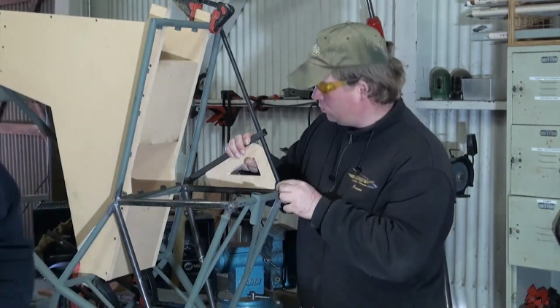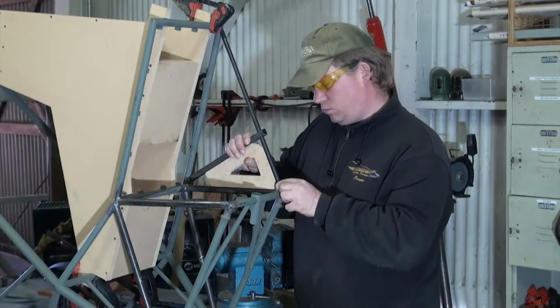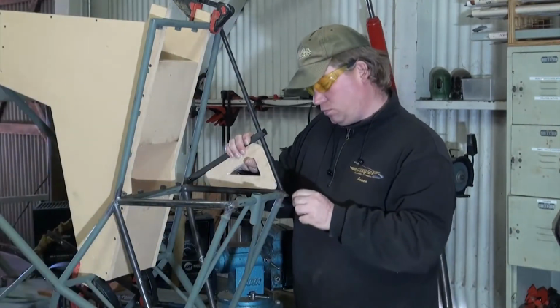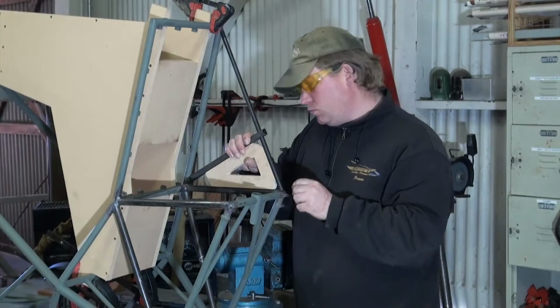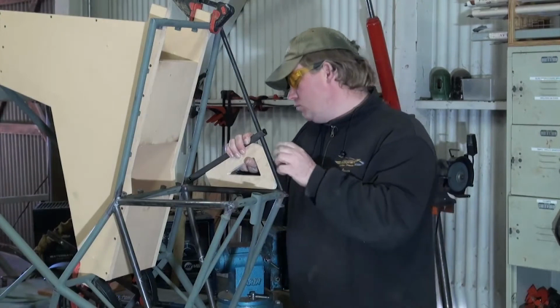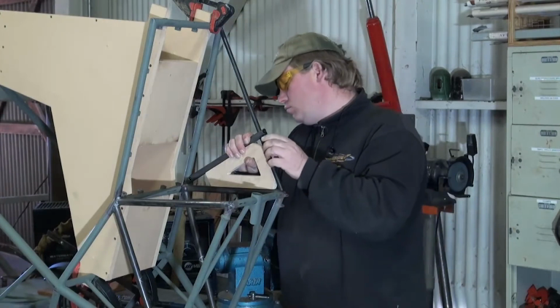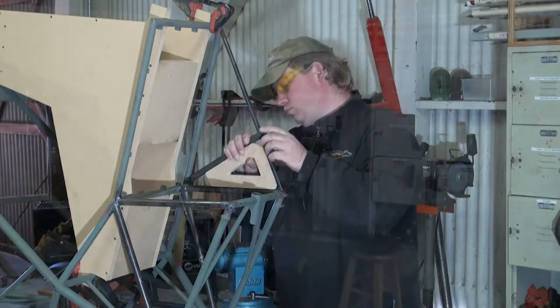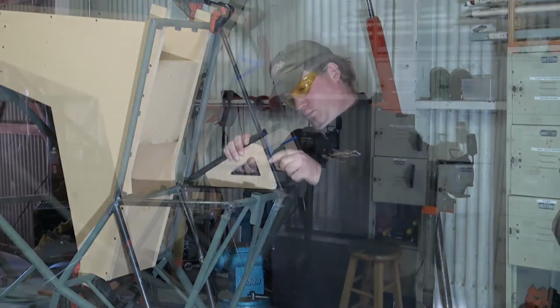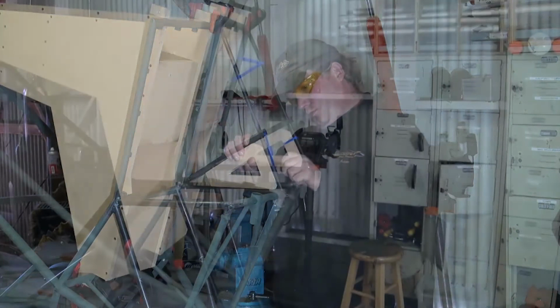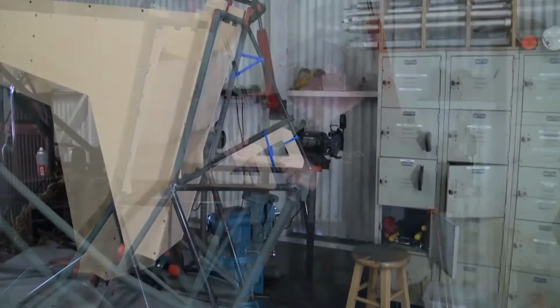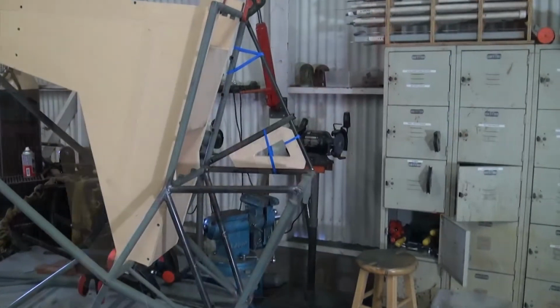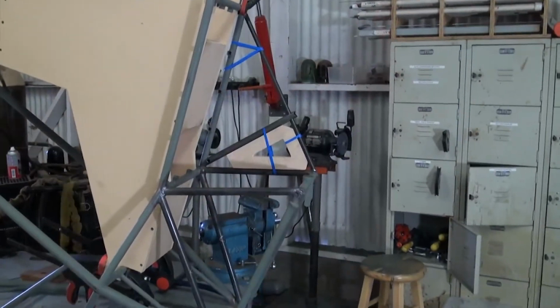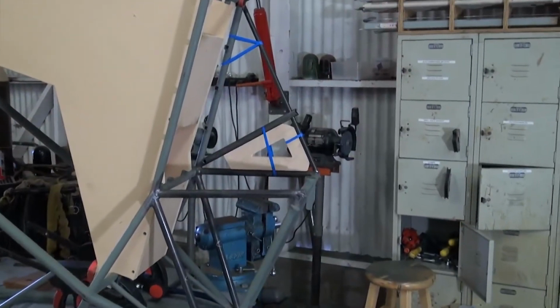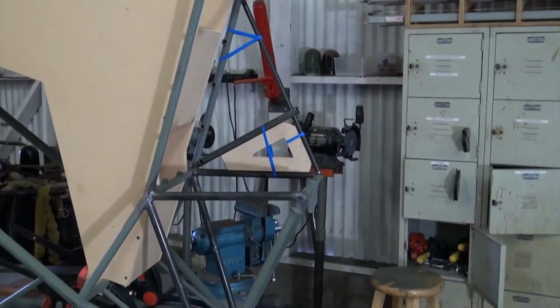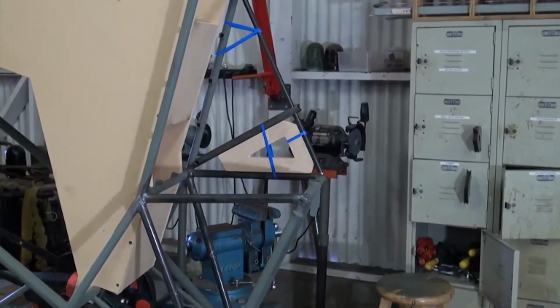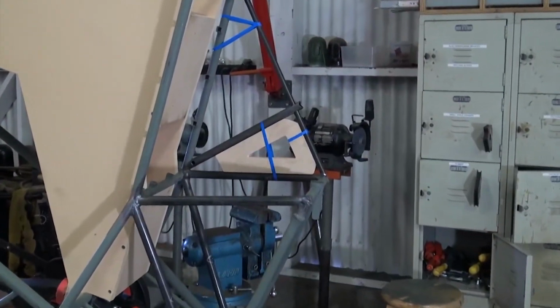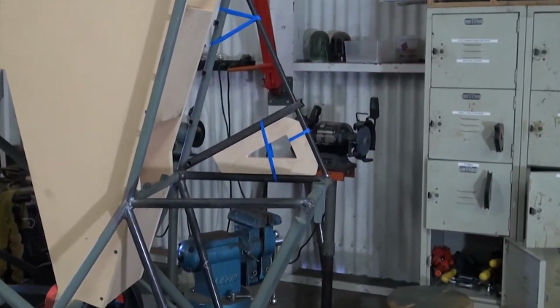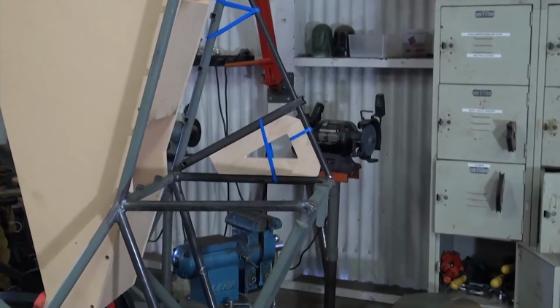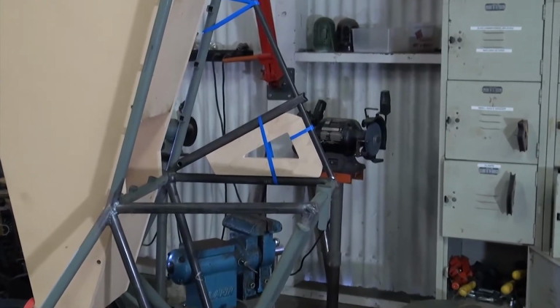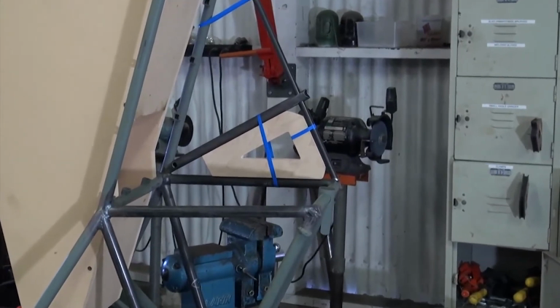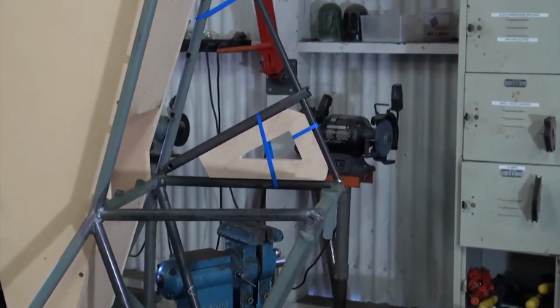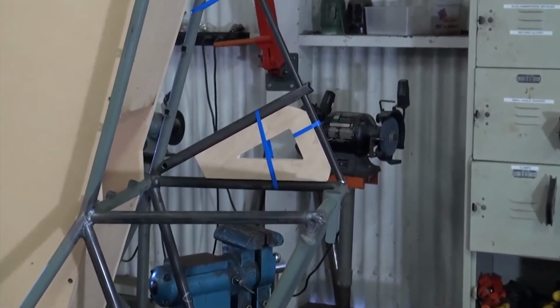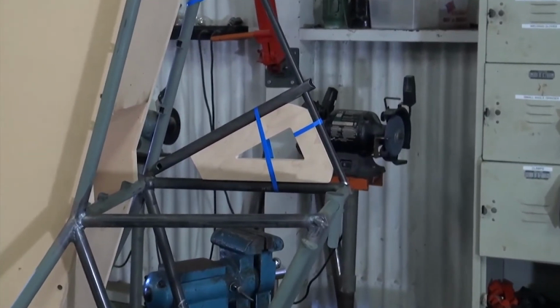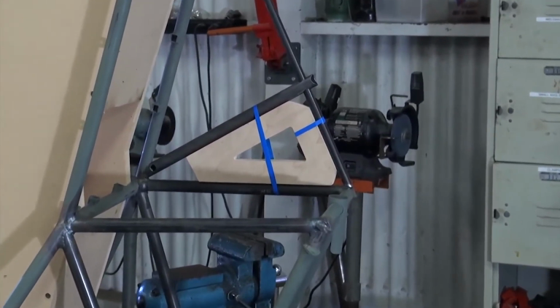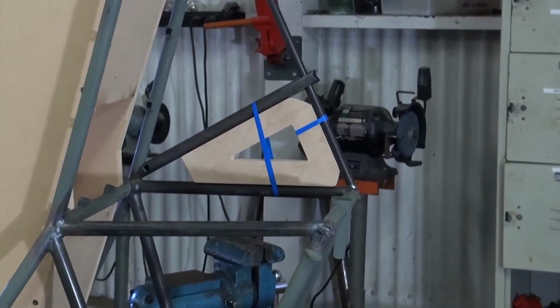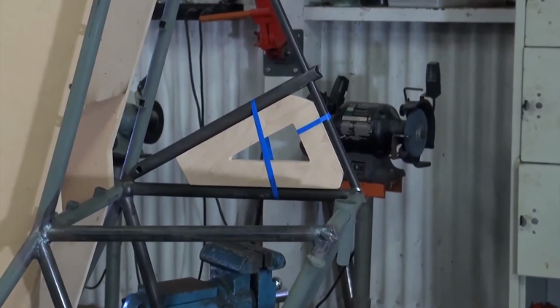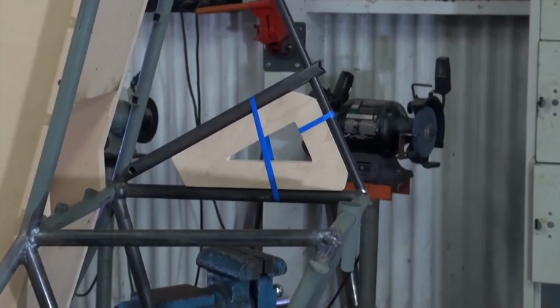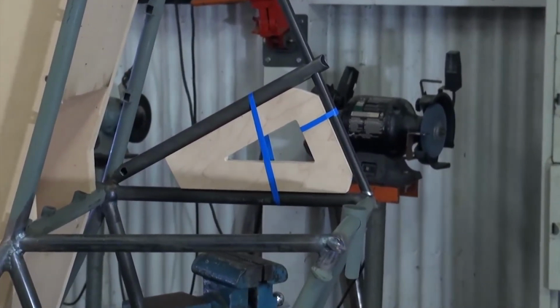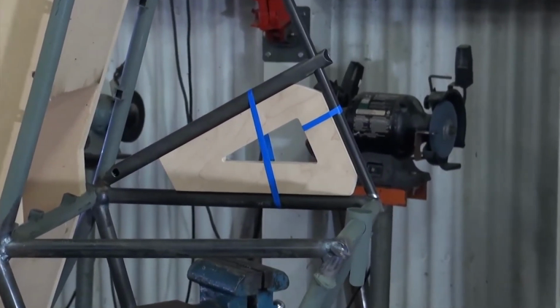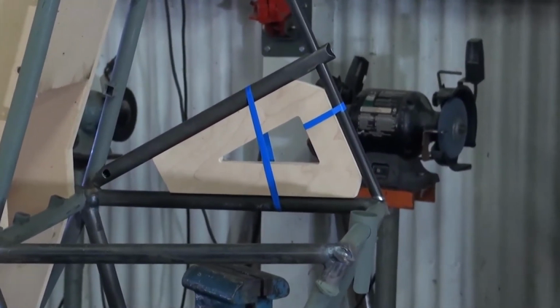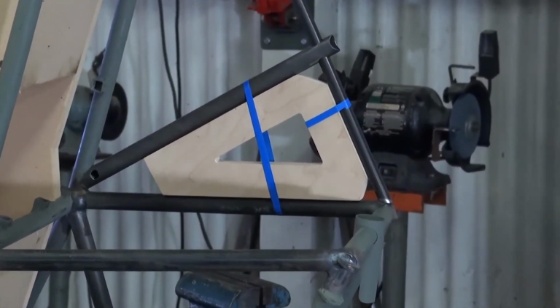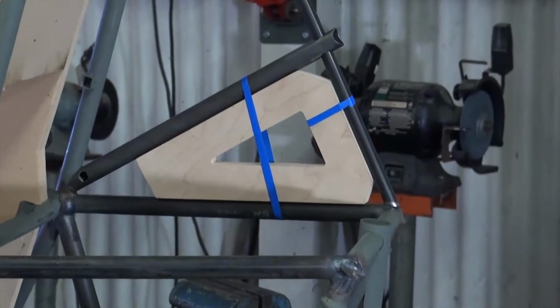Once we're satisfied with the fit of these tubes in the welding fixture, we secure everything in place. In this case, we simply use some vinyl tape to attach both the fixture and the tubes to the existing frame.